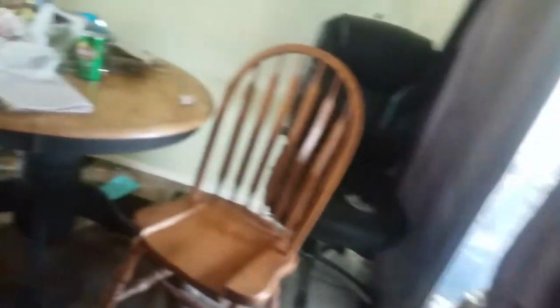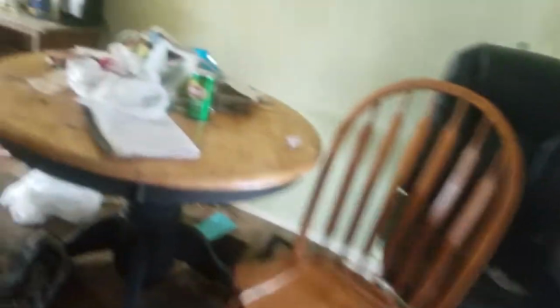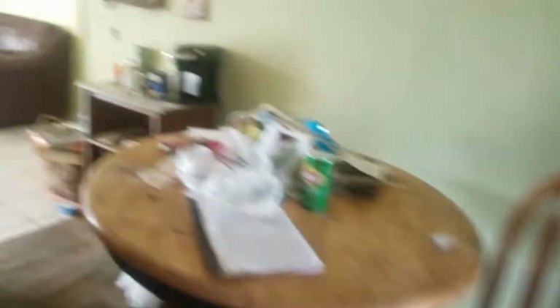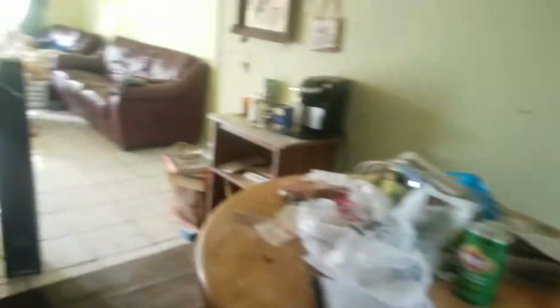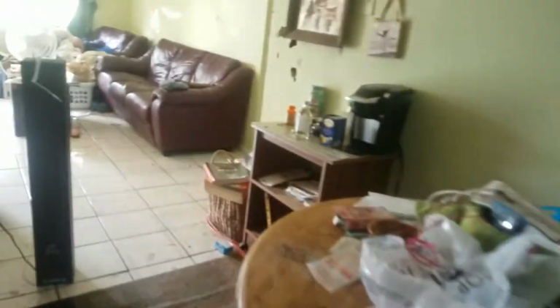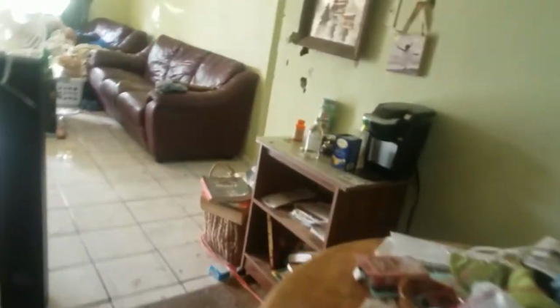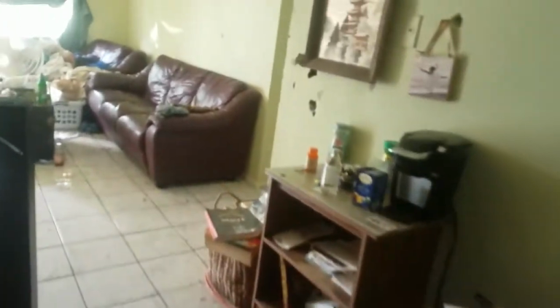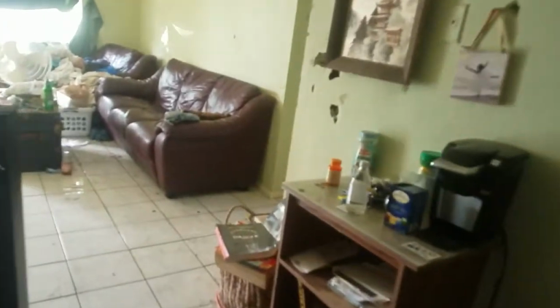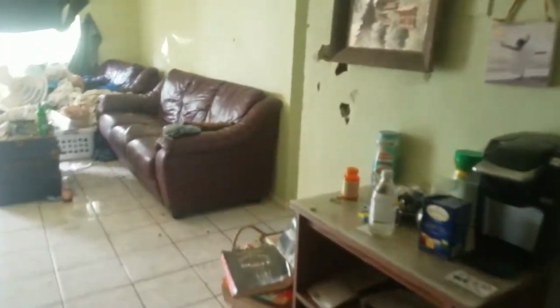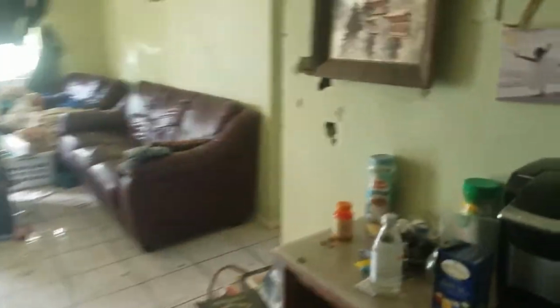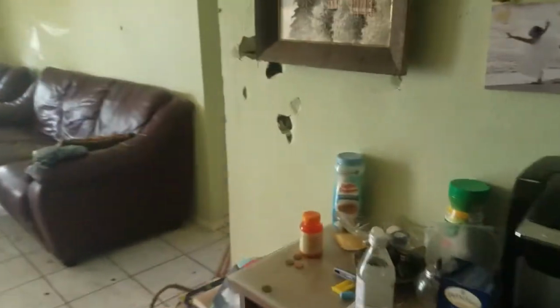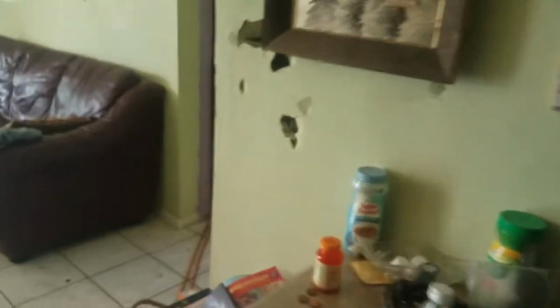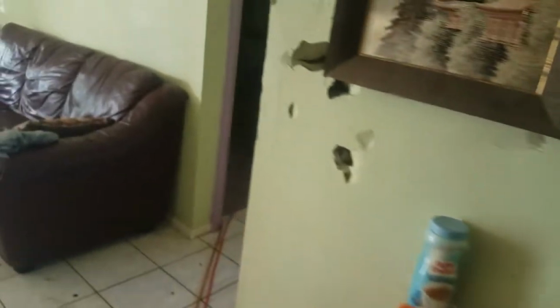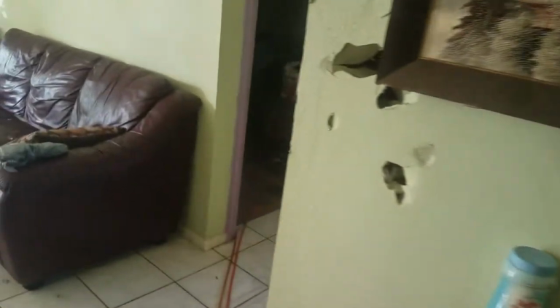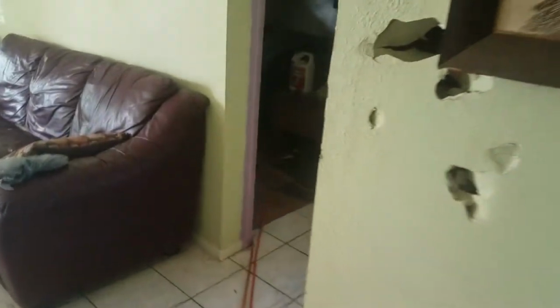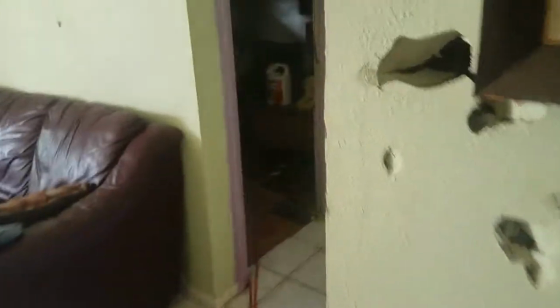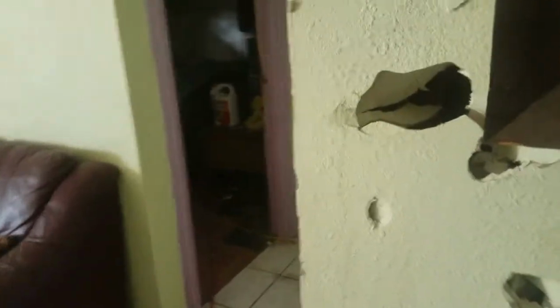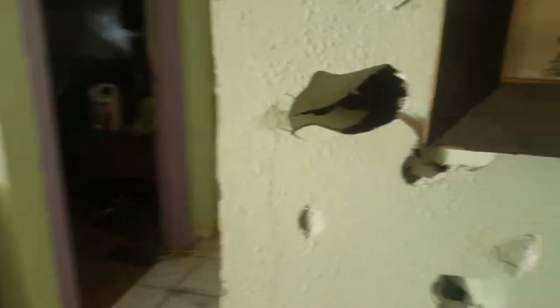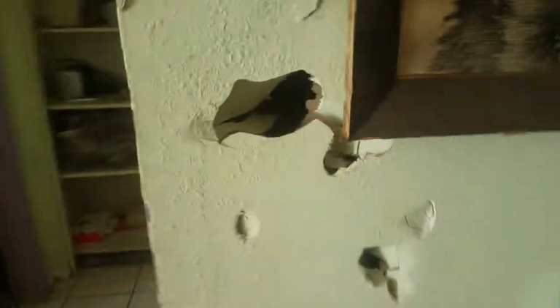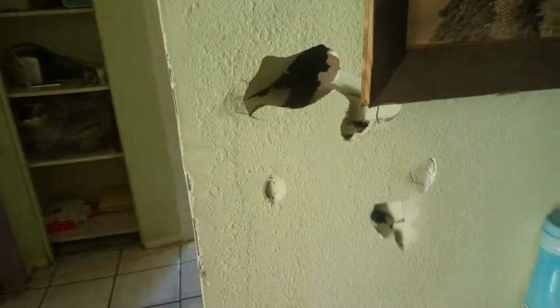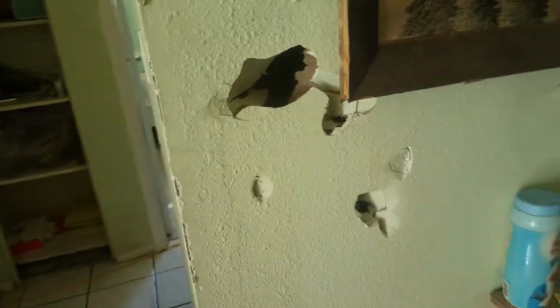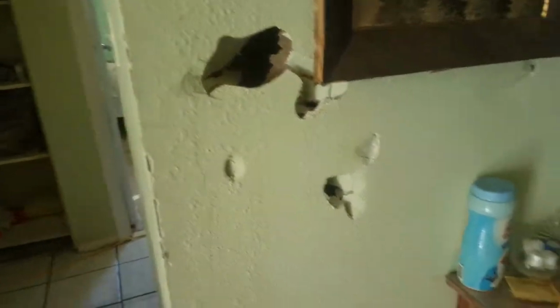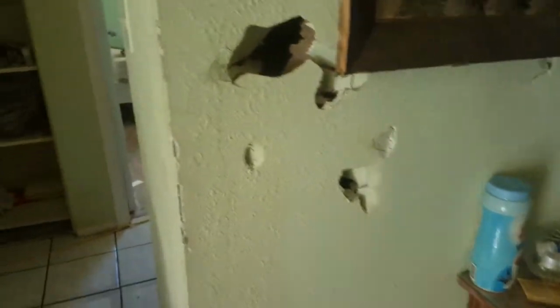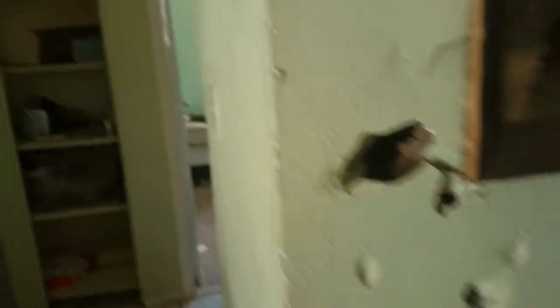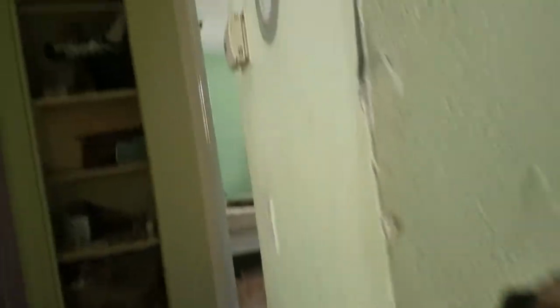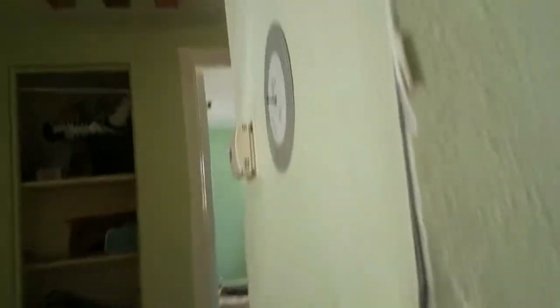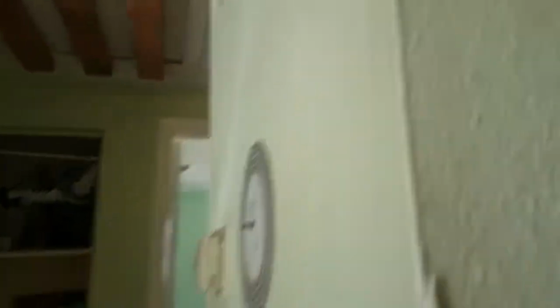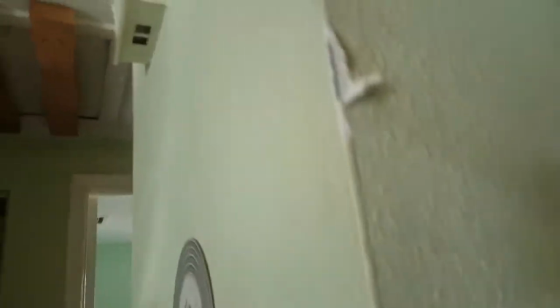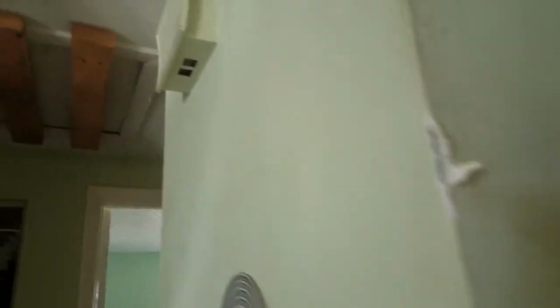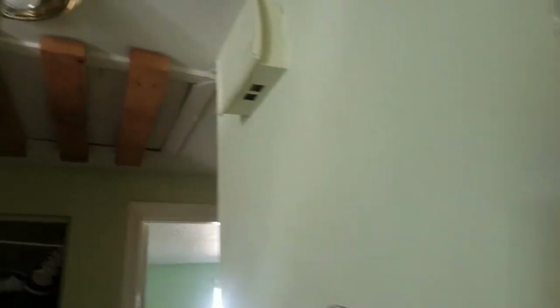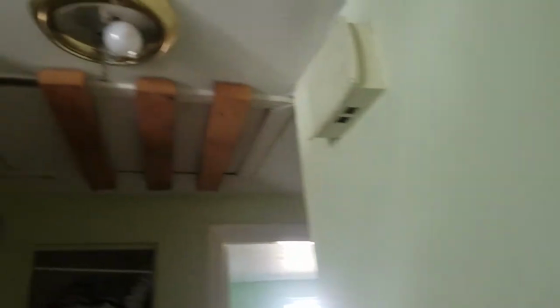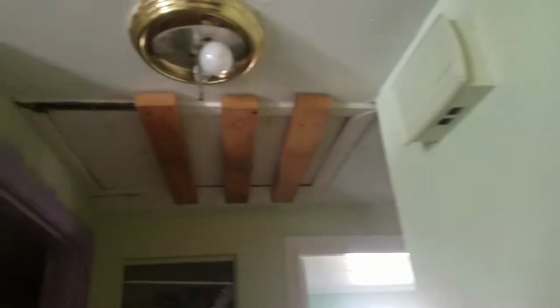It smells pretty terrible here. We have a lot of damage to the drywall that's going to have to be repaired.